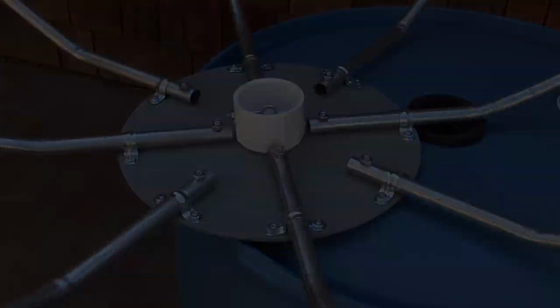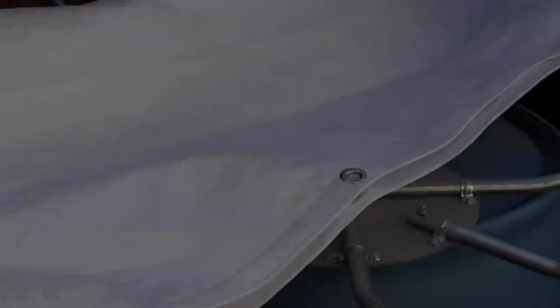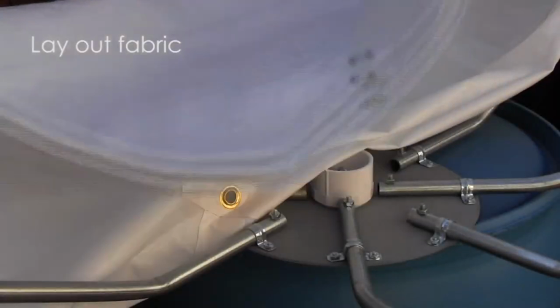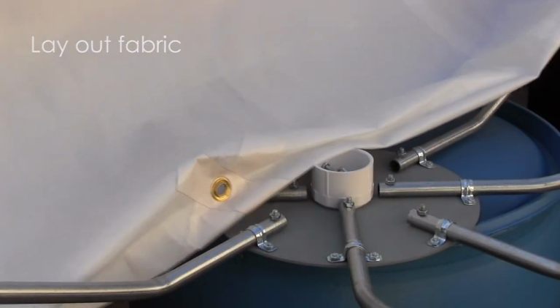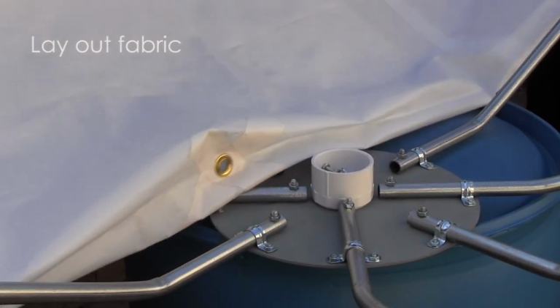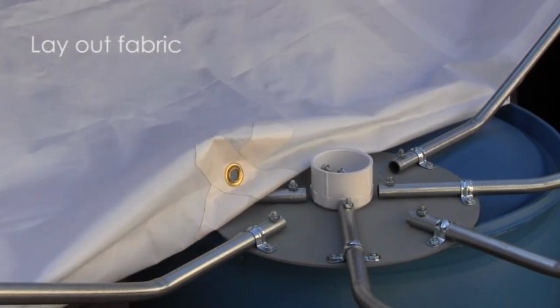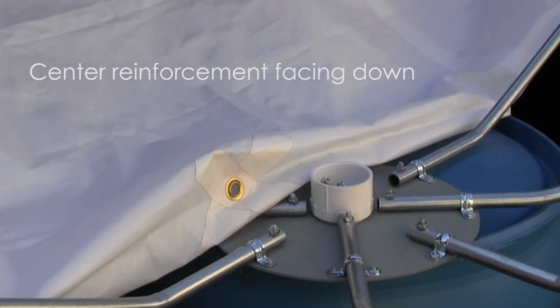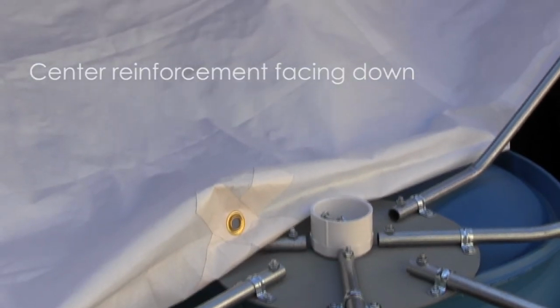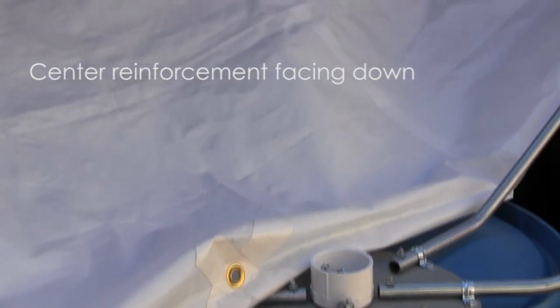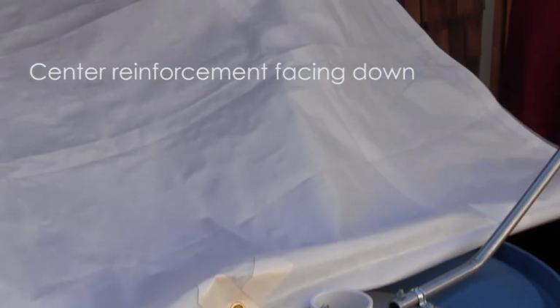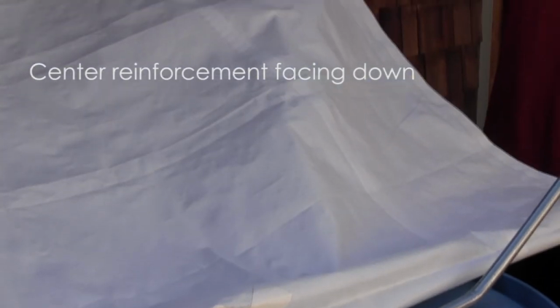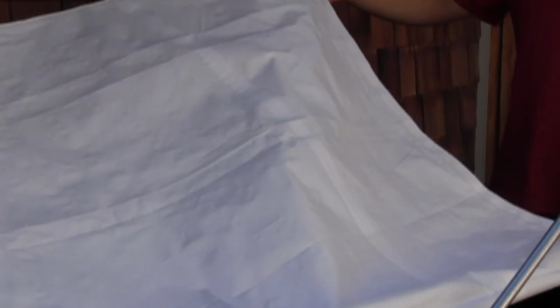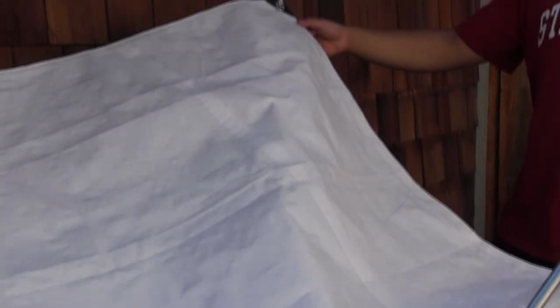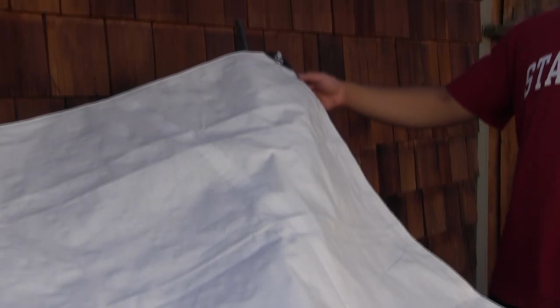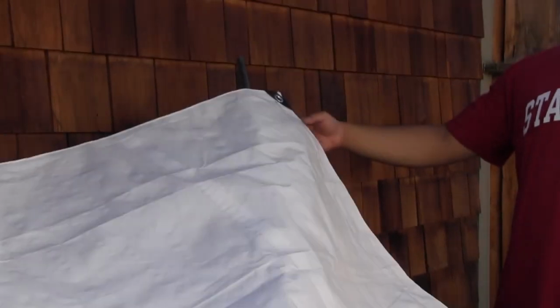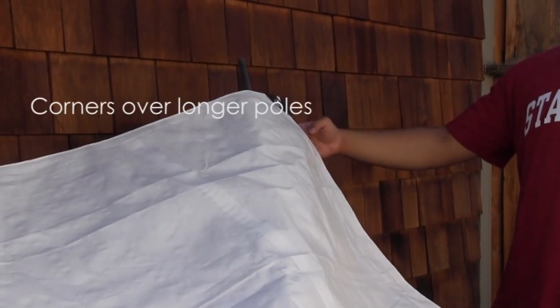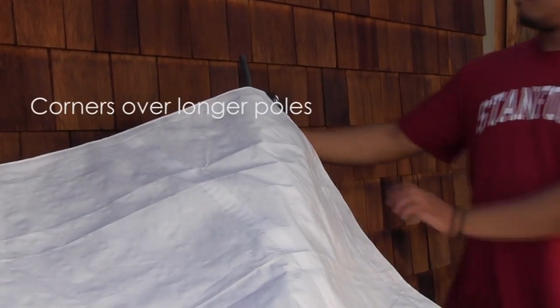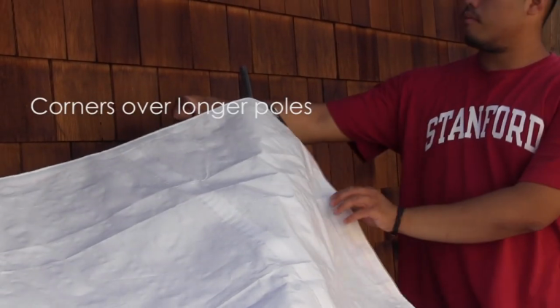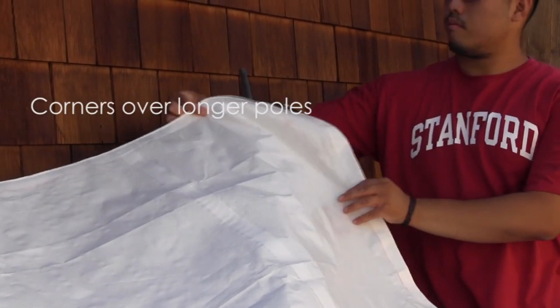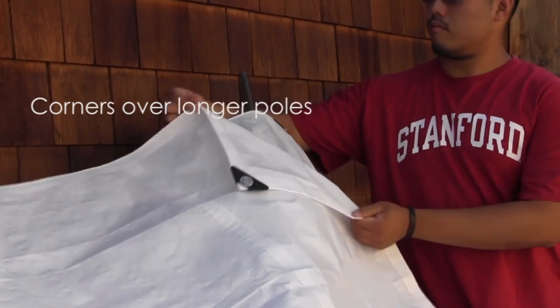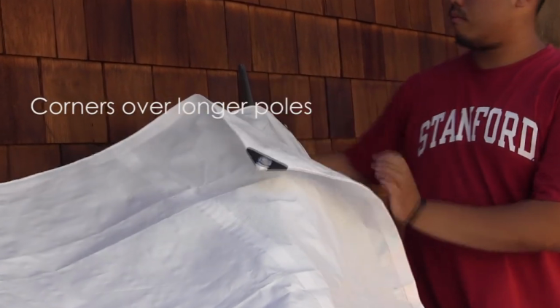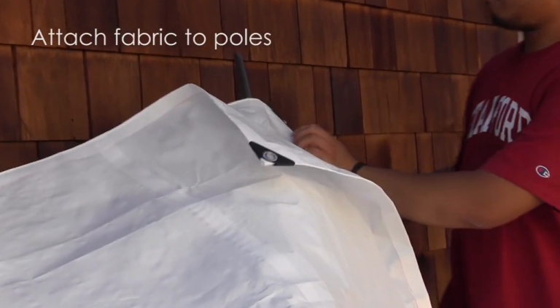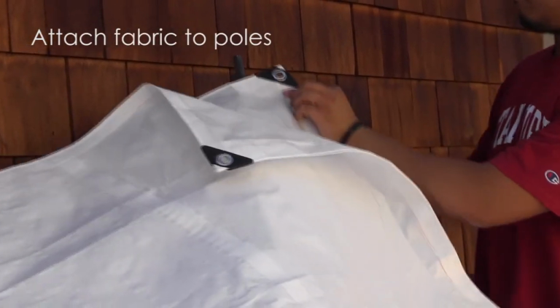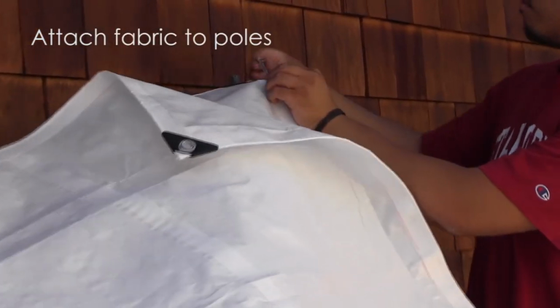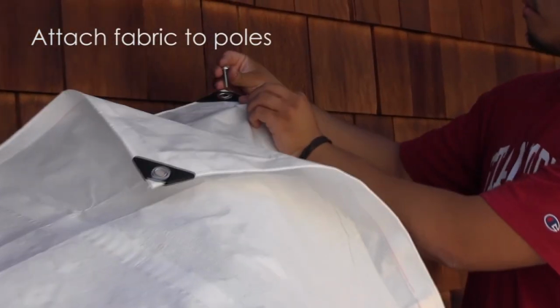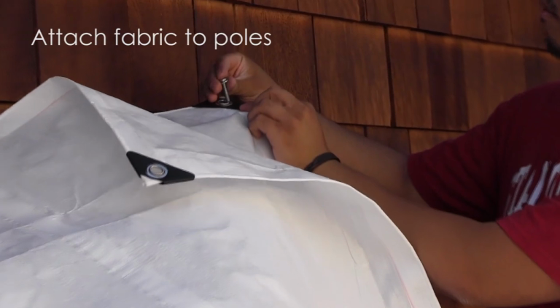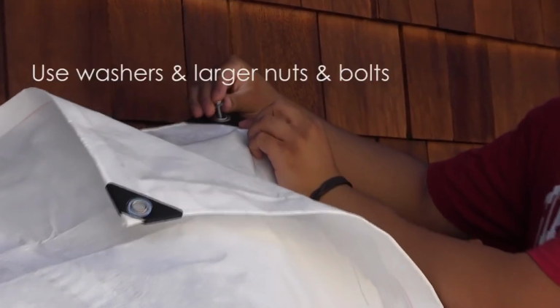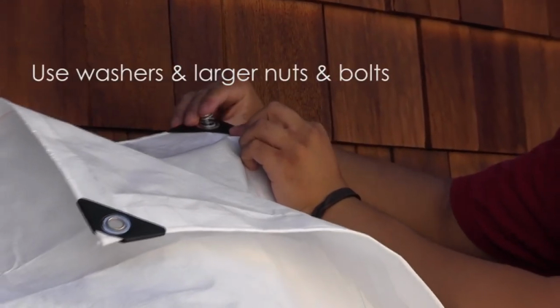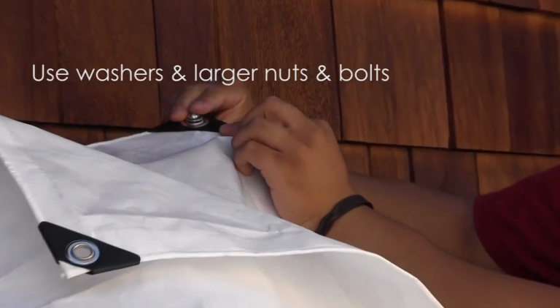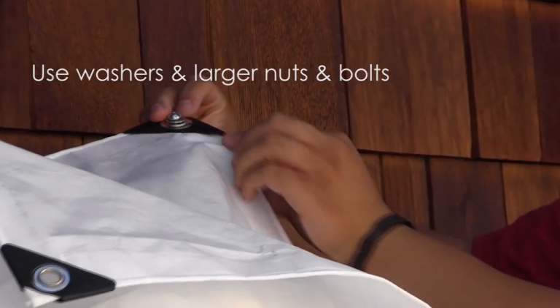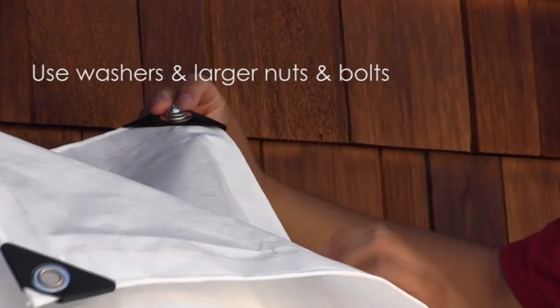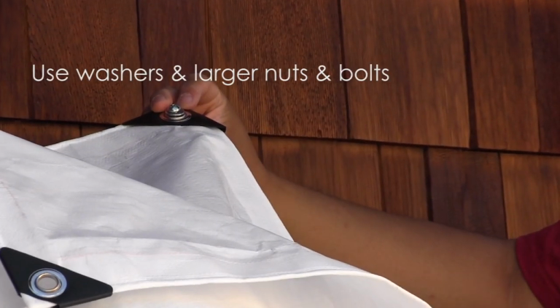Now lay out the fabric with the center reinforcement facing downward toward the barrel, with the corners over the longer poles. Attach the fabric to the poles with the washers, larger bolts, and nuts provided.